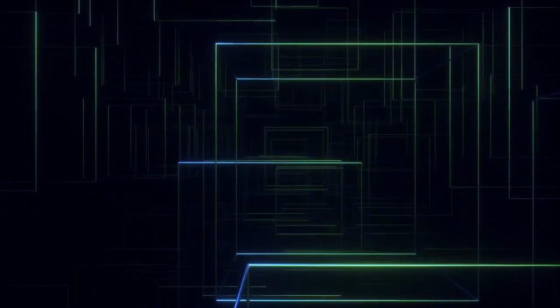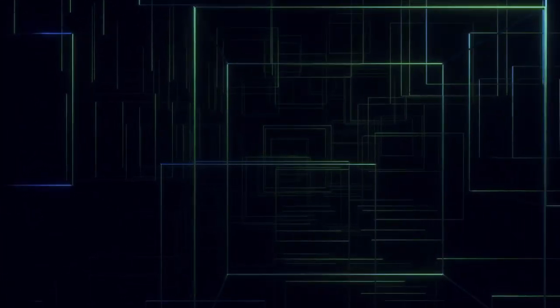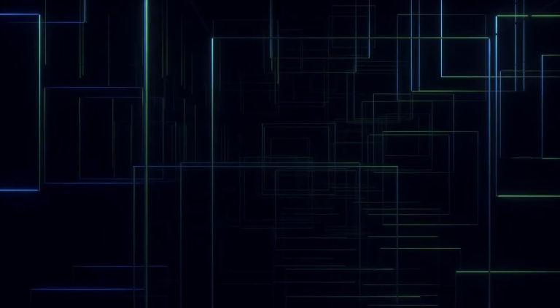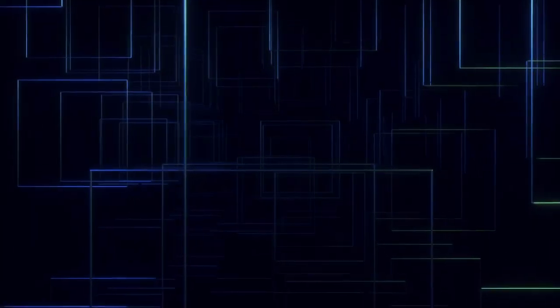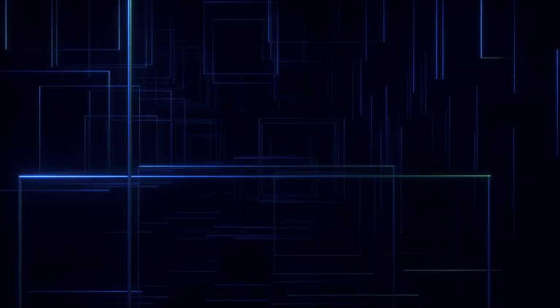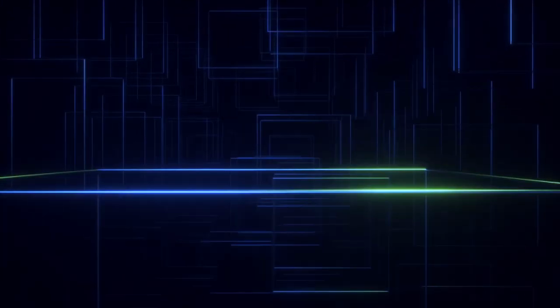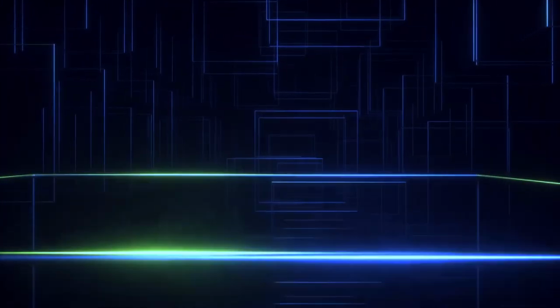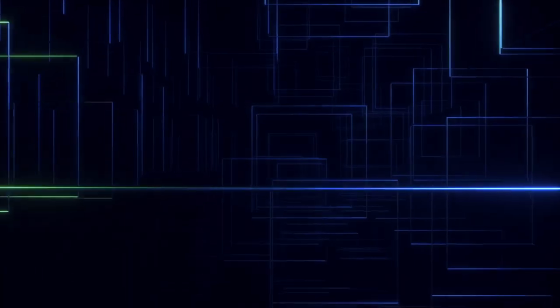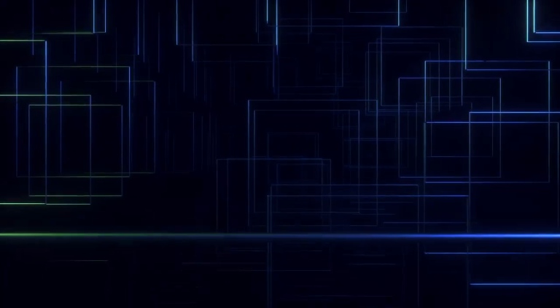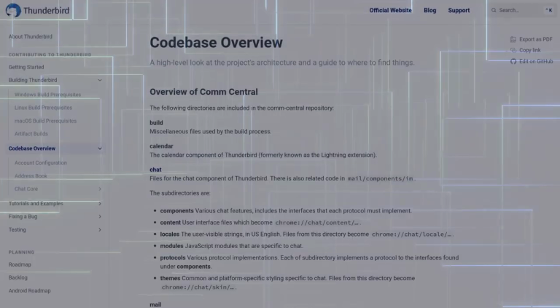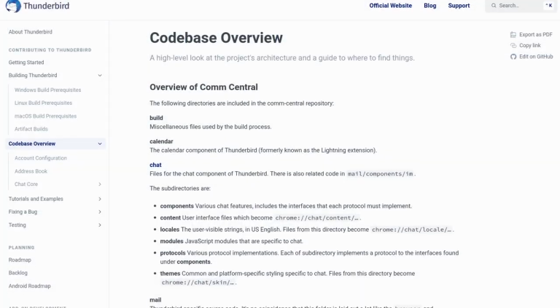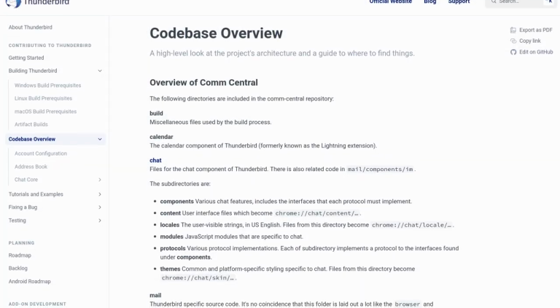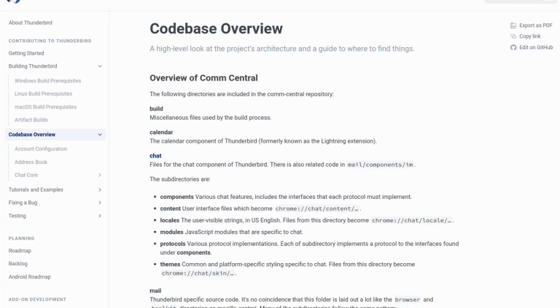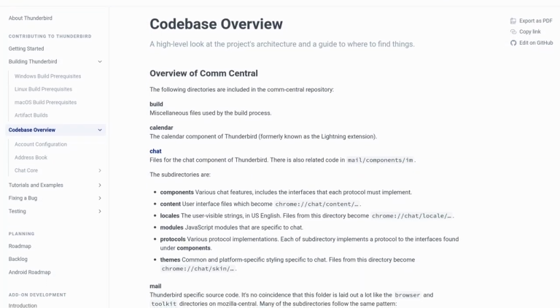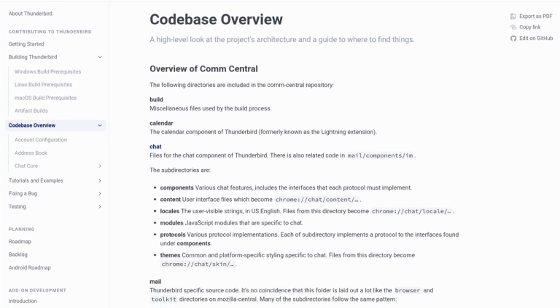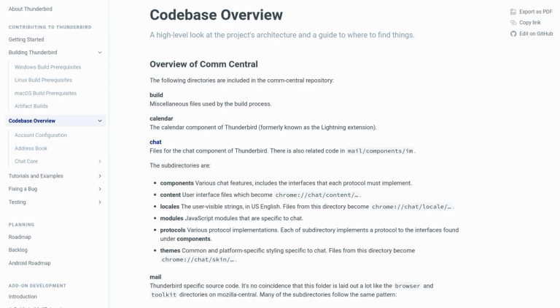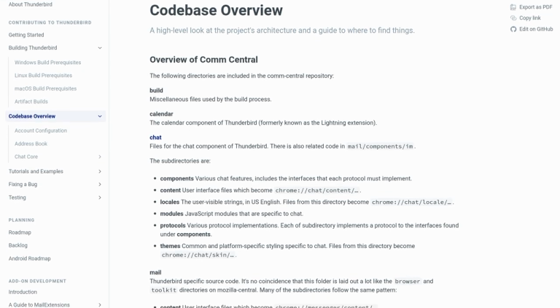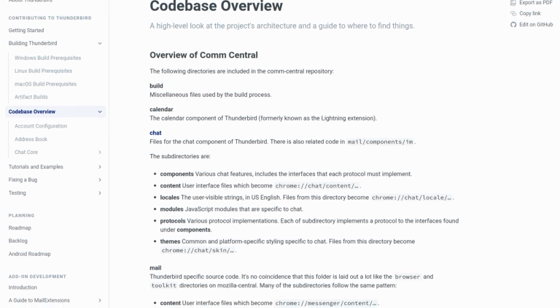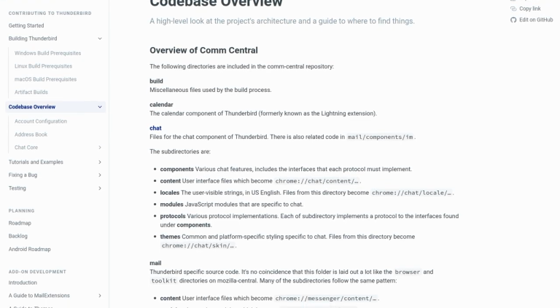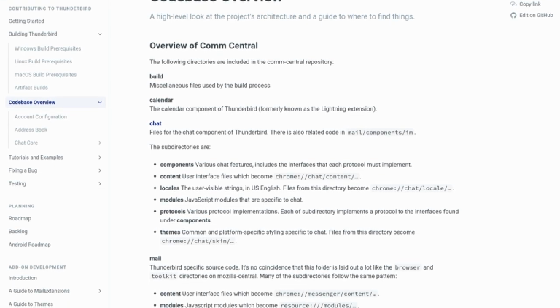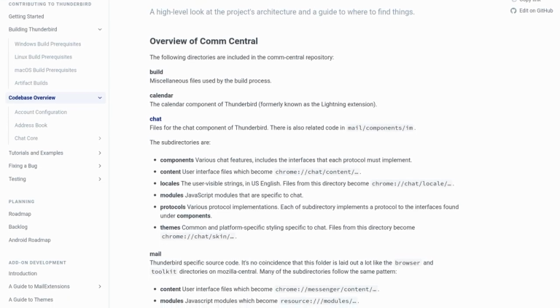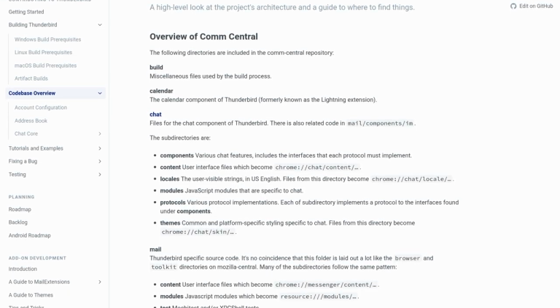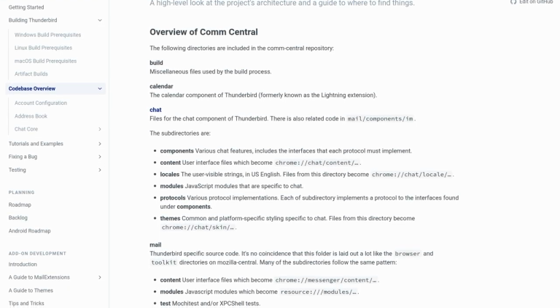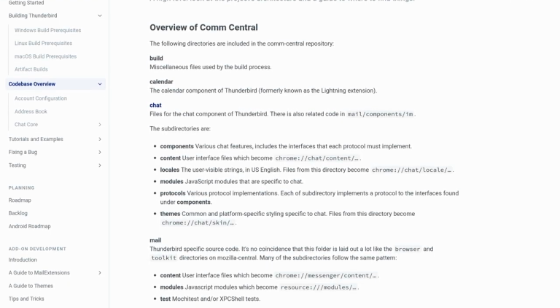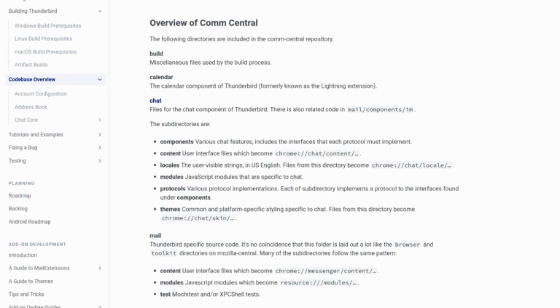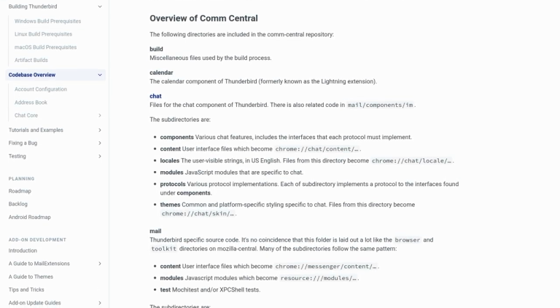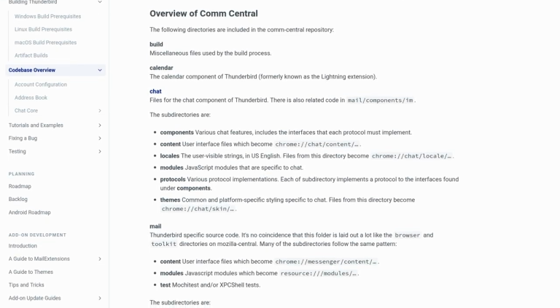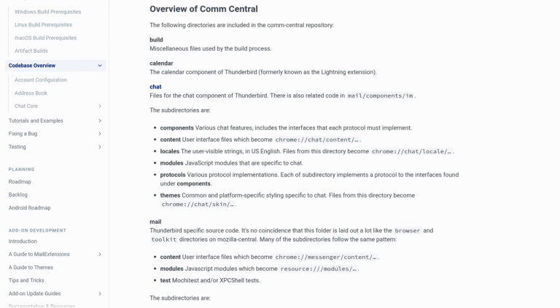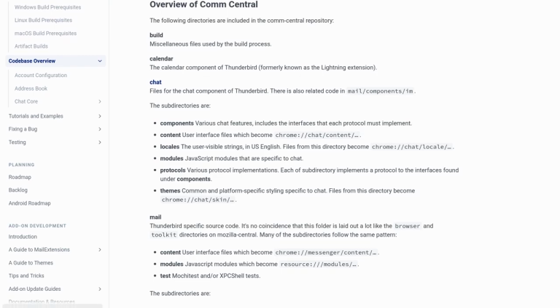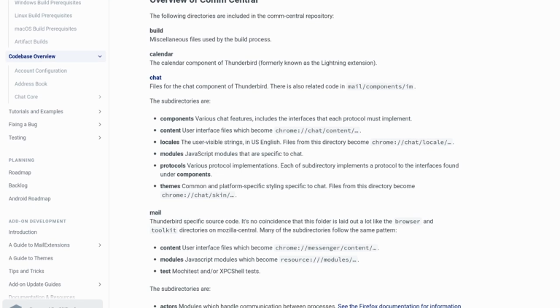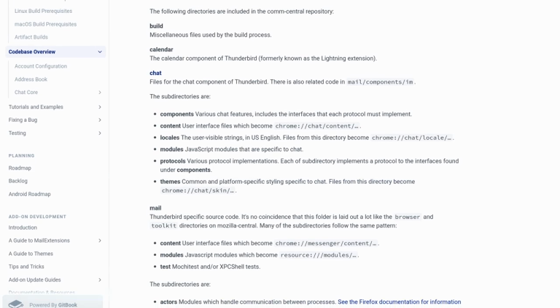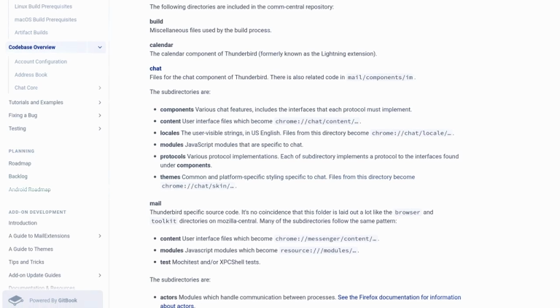Obviously there's much more complexity to it, including a lot of C++, JavaScript, CSS, and XHTML to ensure everything works properly, but using a solid base architecture like Firefox is the perfect starting point.